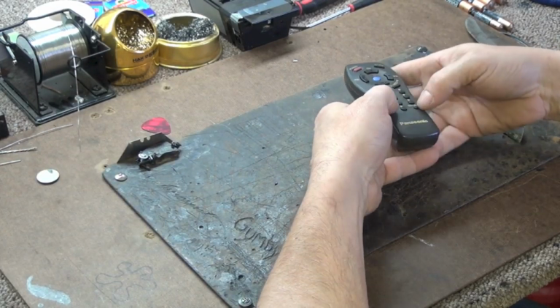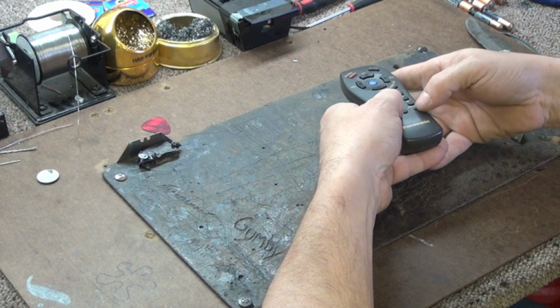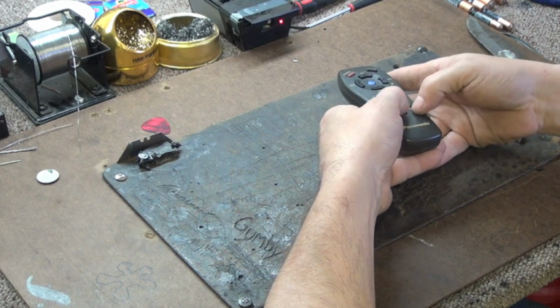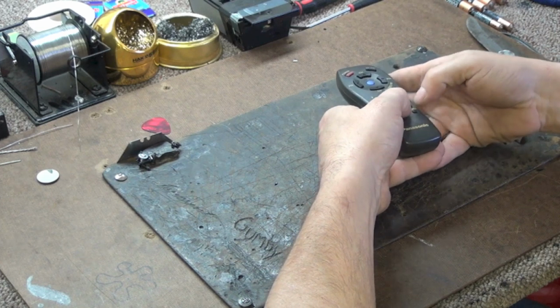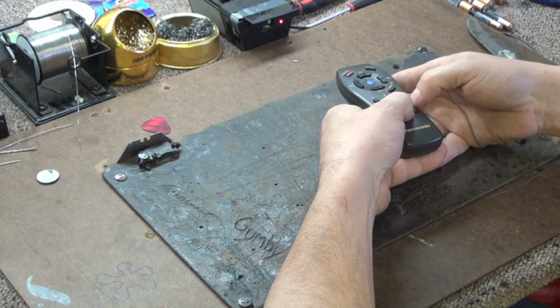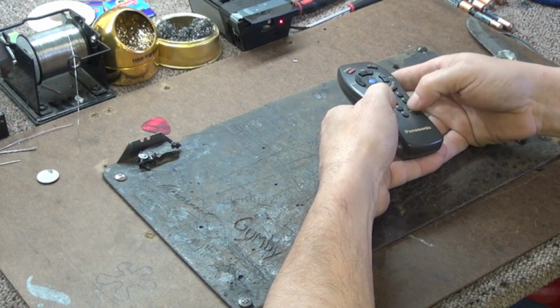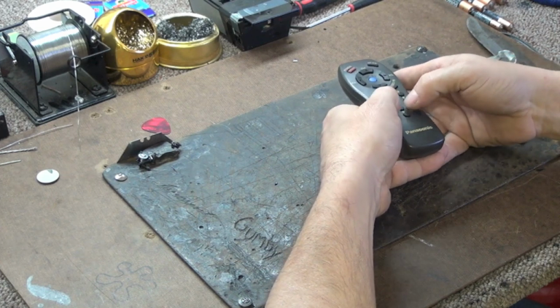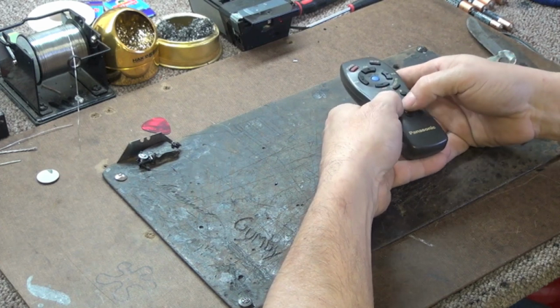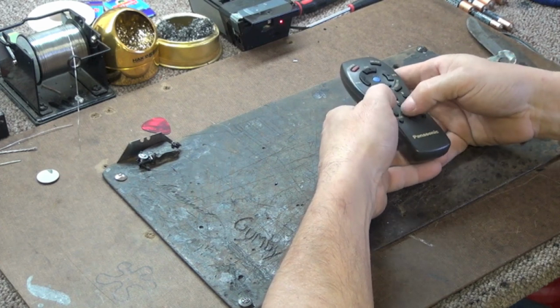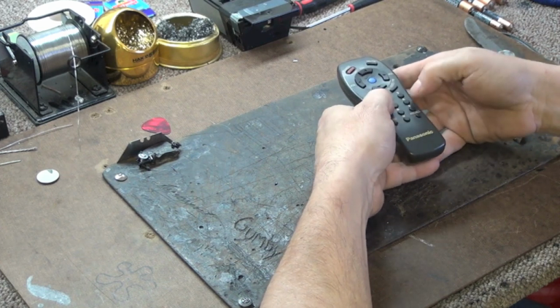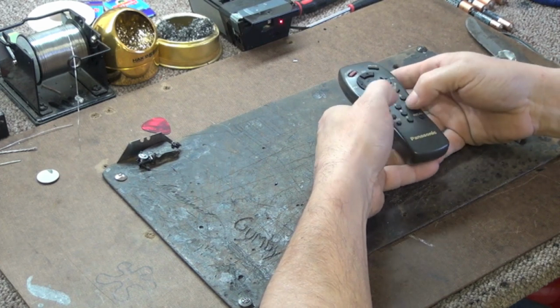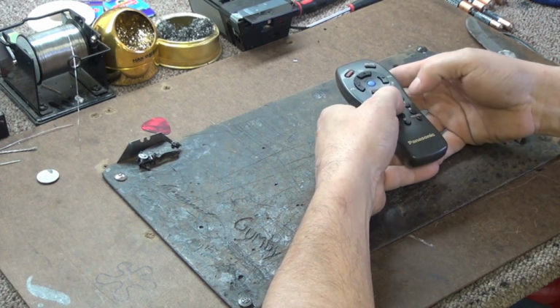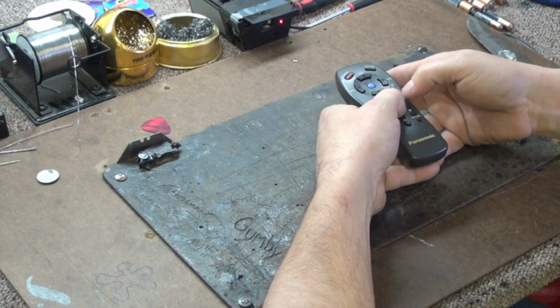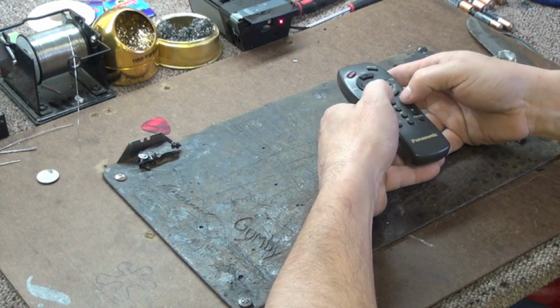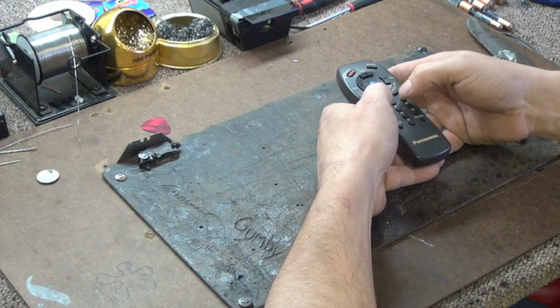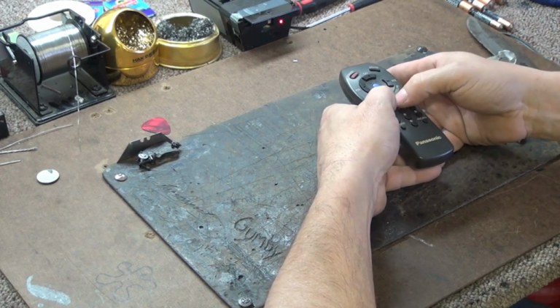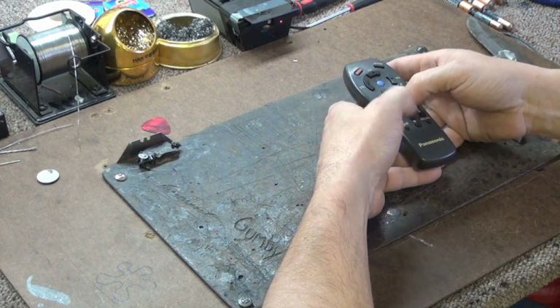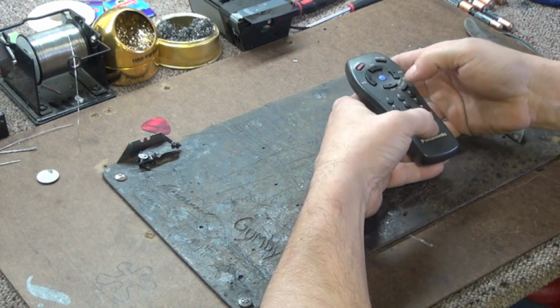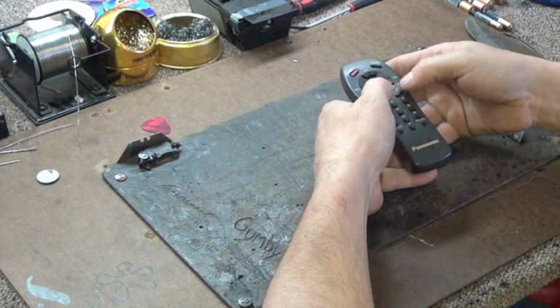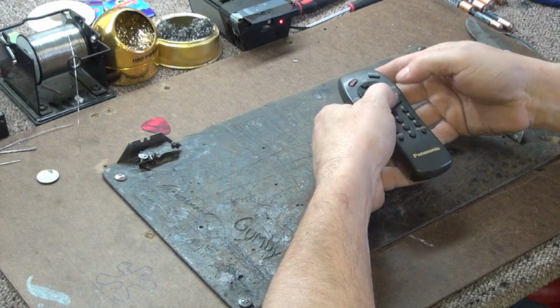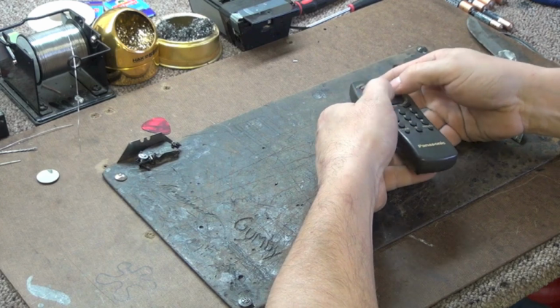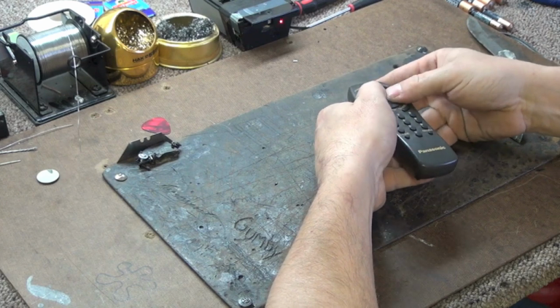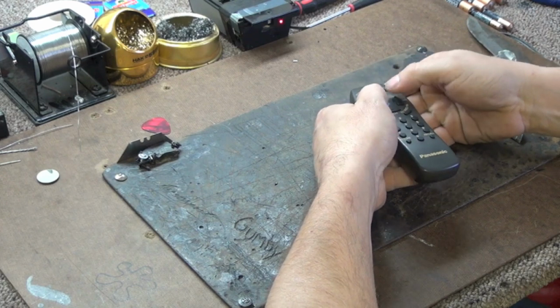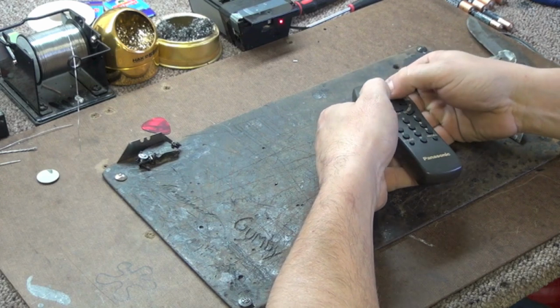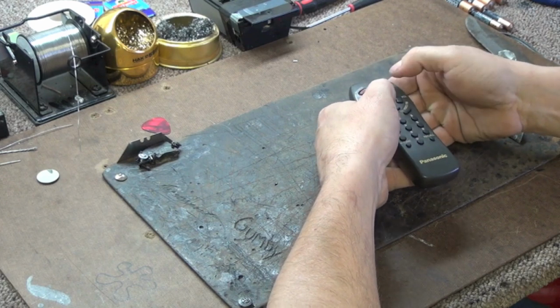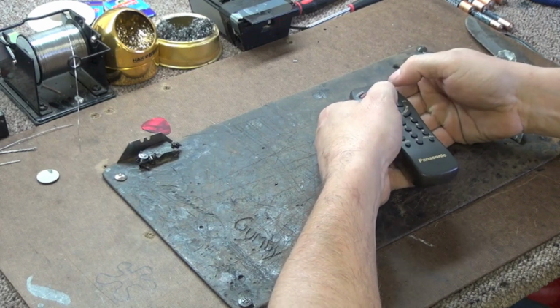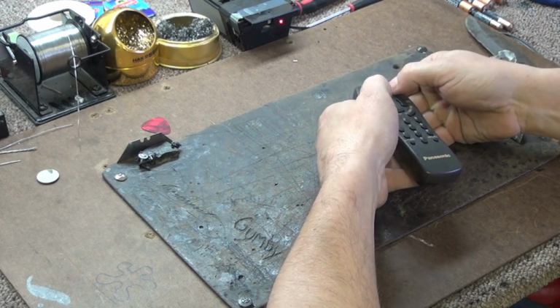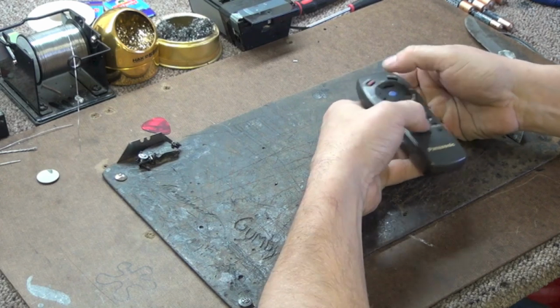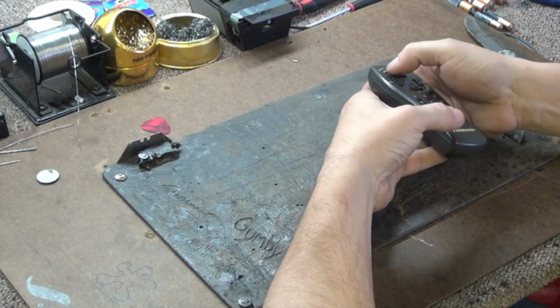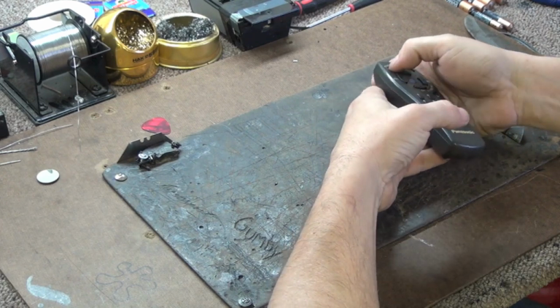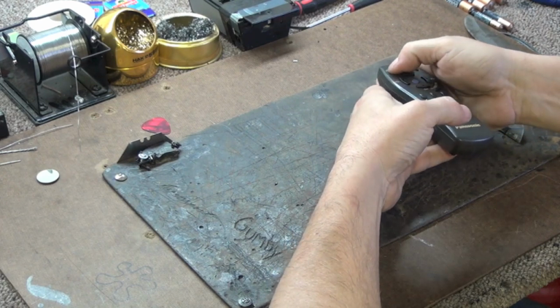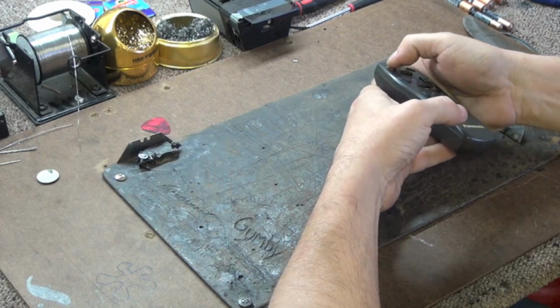First you will need to know what buttons do not work on your remote control. In this video you will see that the power button is the one that is having the issues on our remote control.